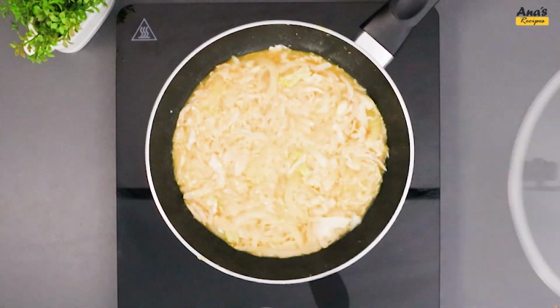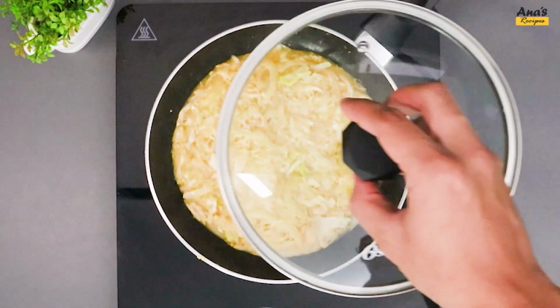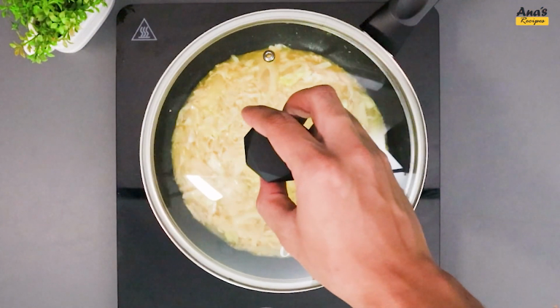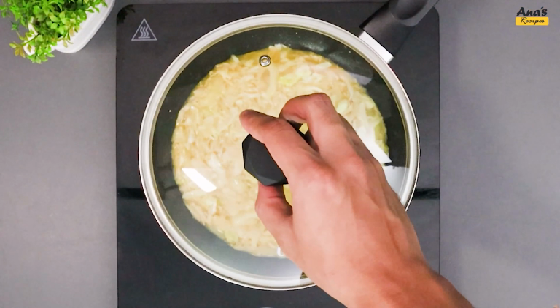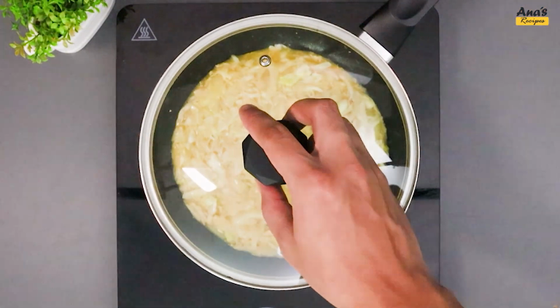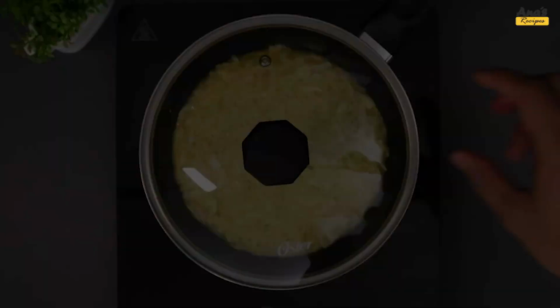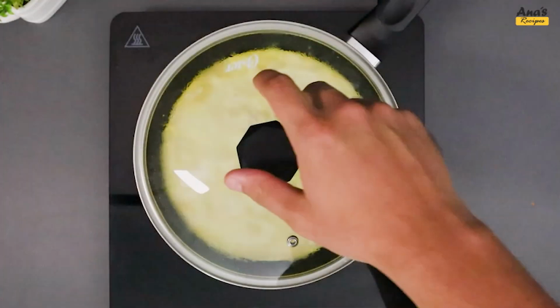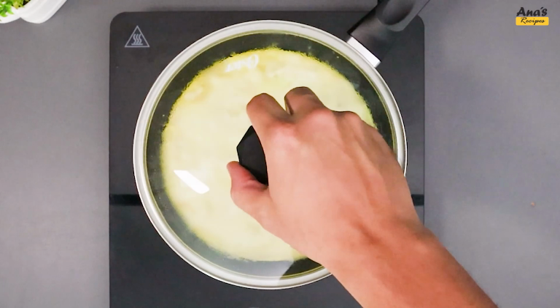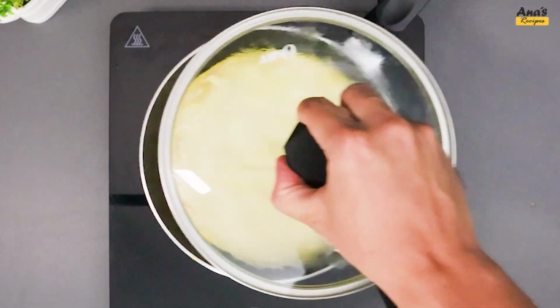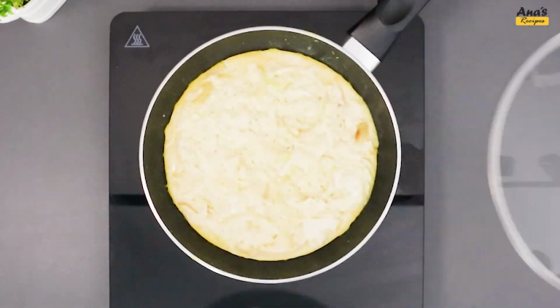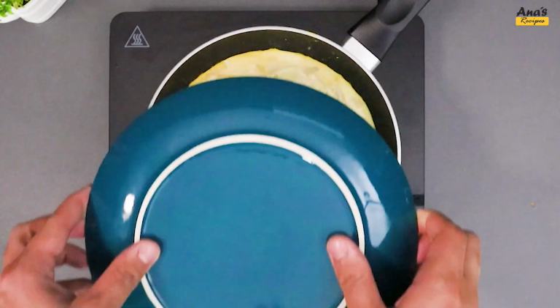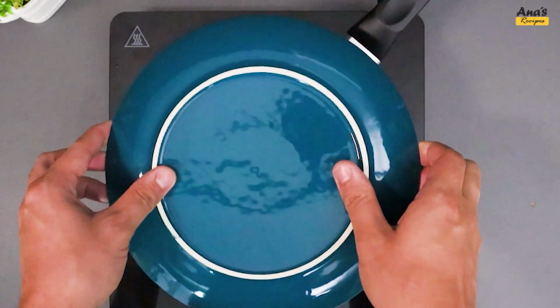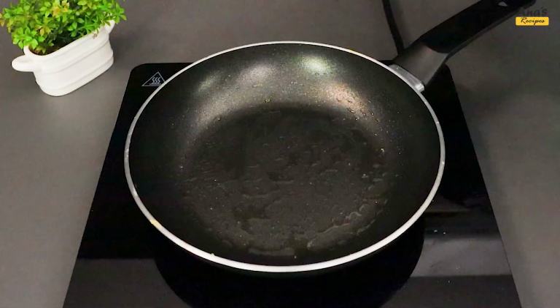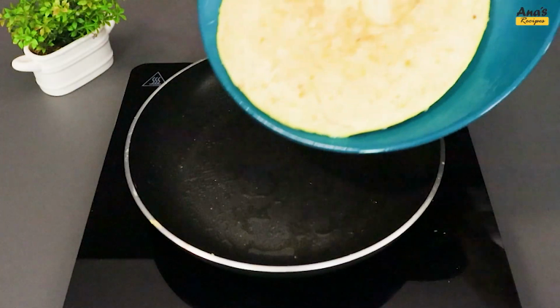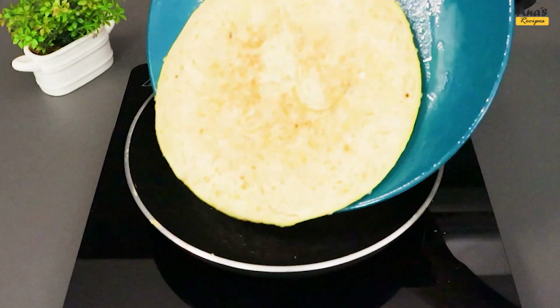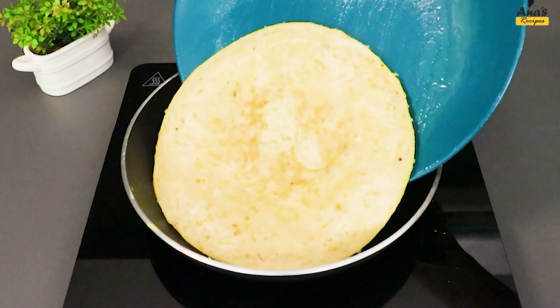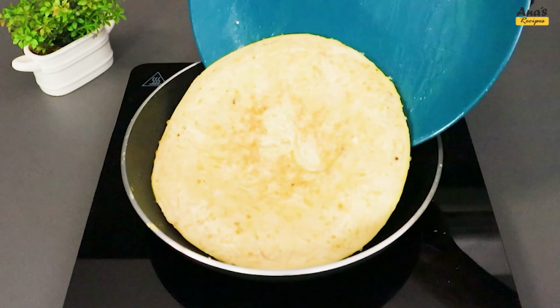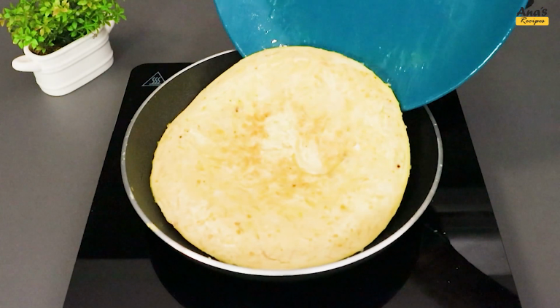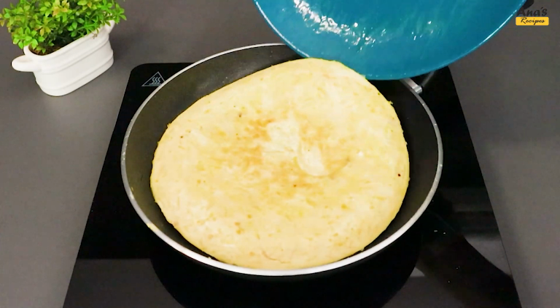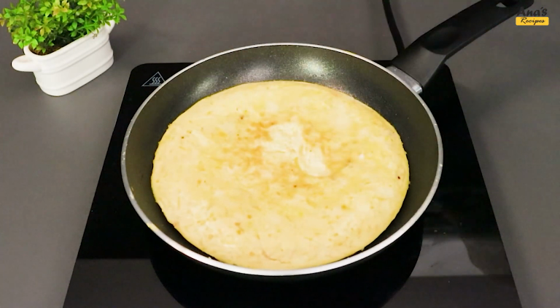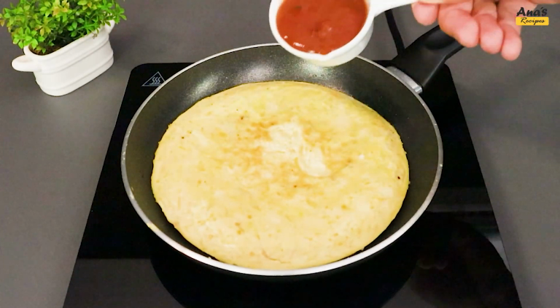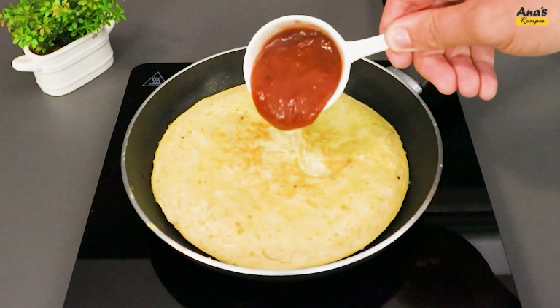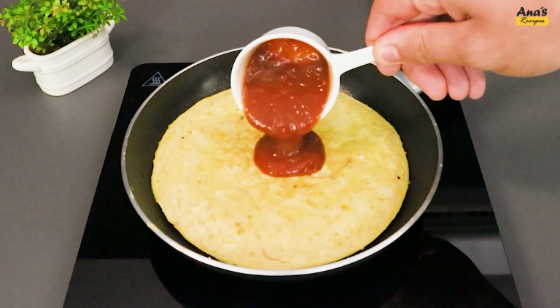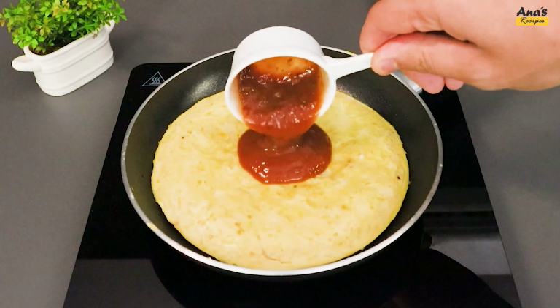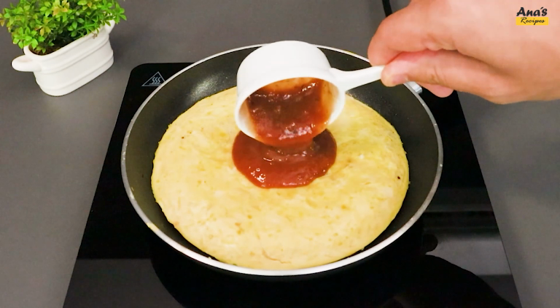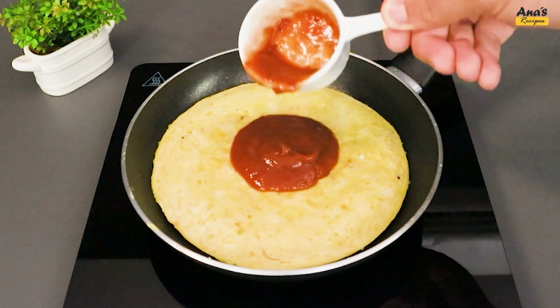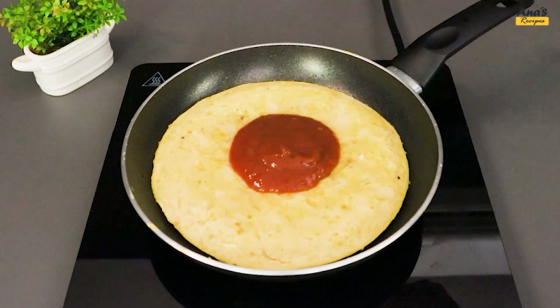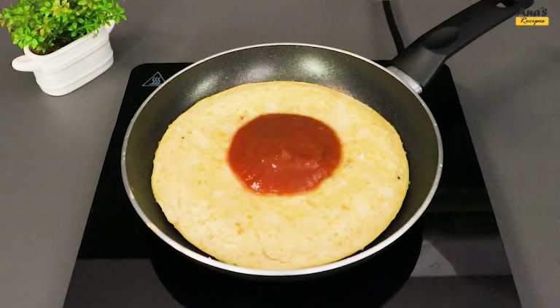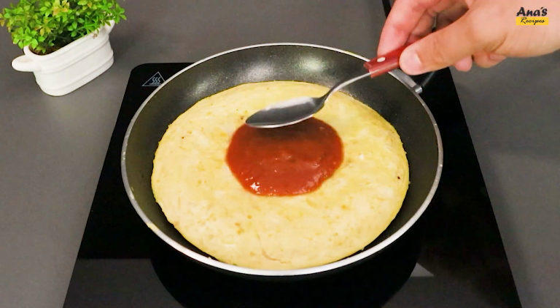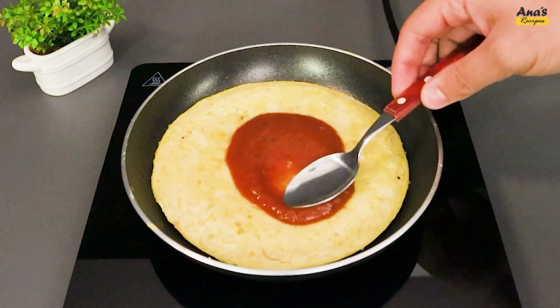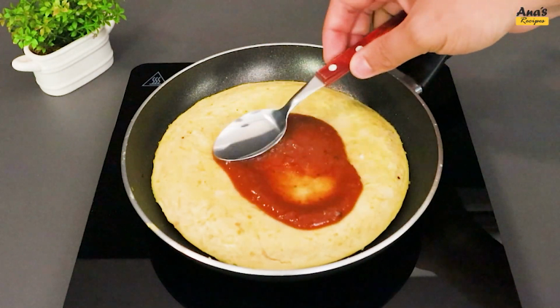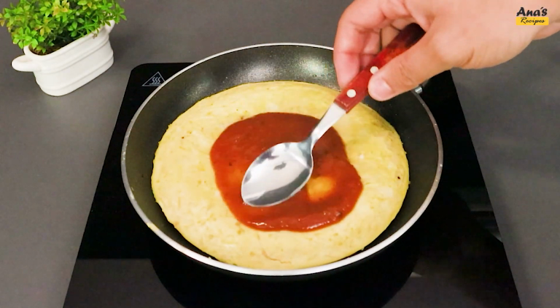Let it cook for 5 minutes. Once fried on one side, using a plate, flip it. Cover this side with tomato sauce.